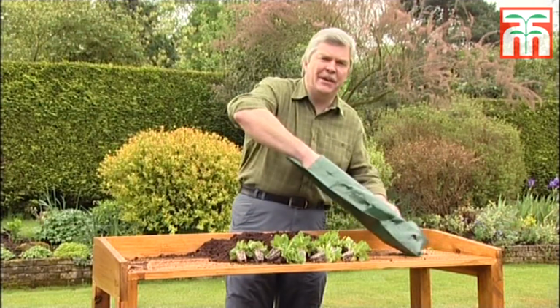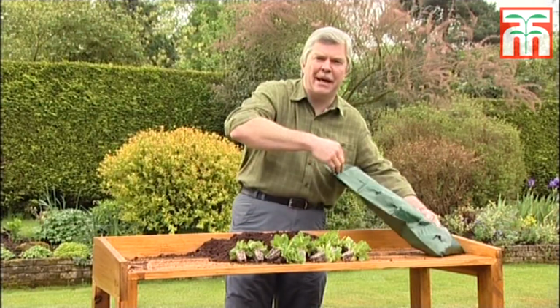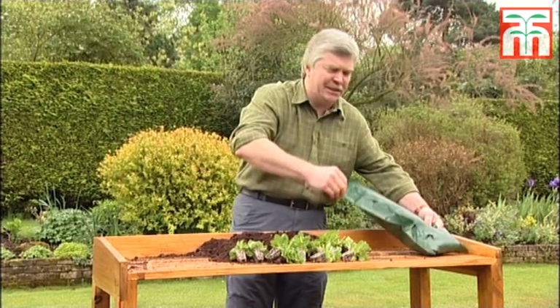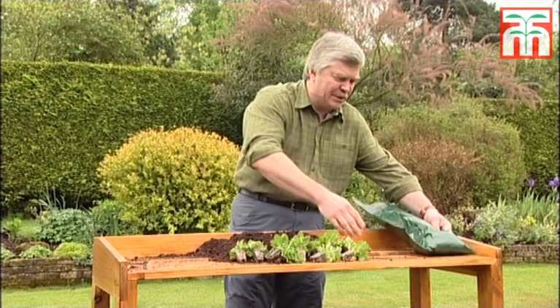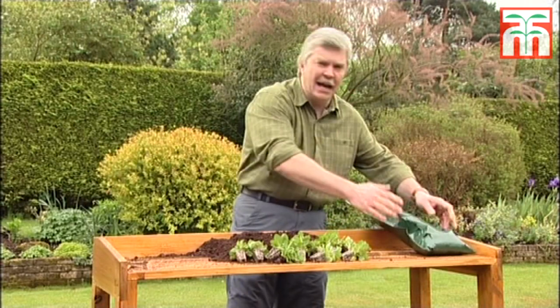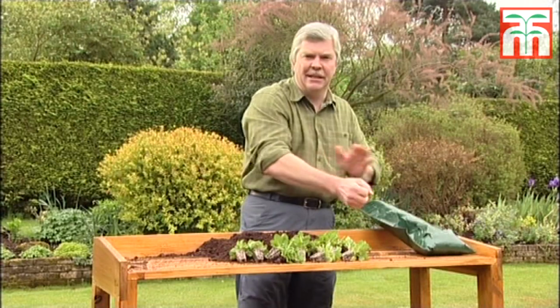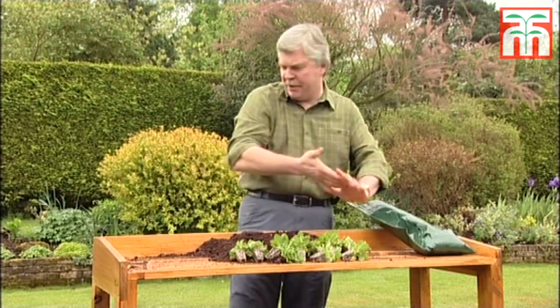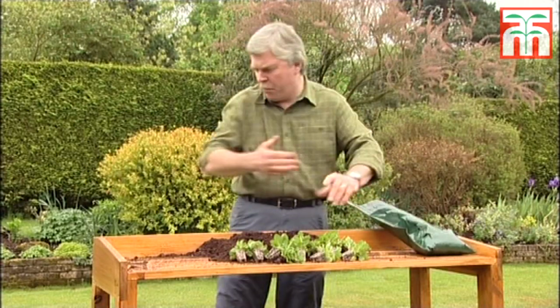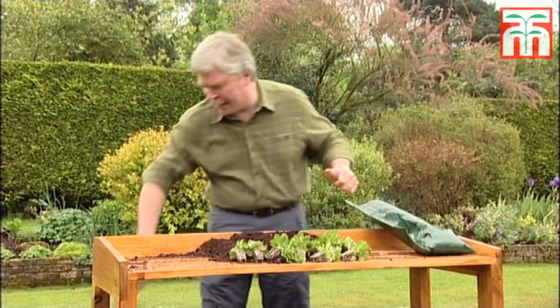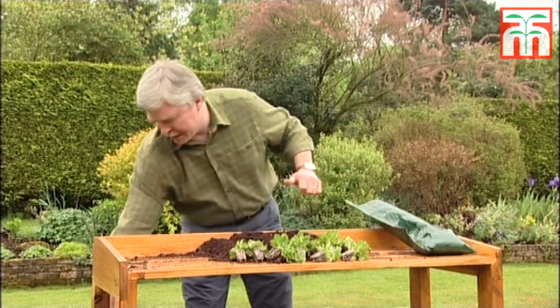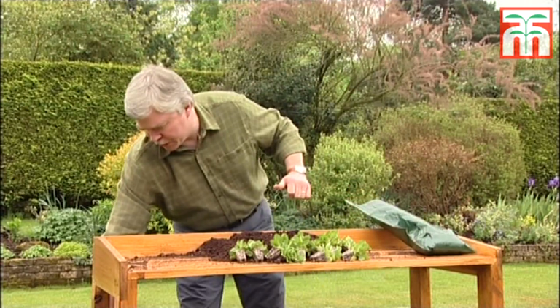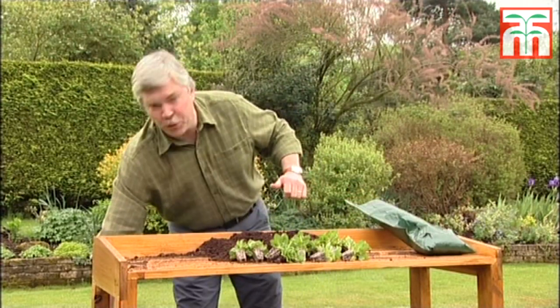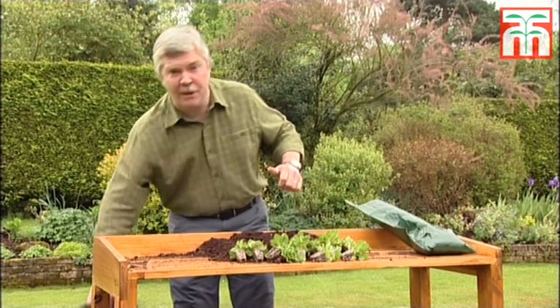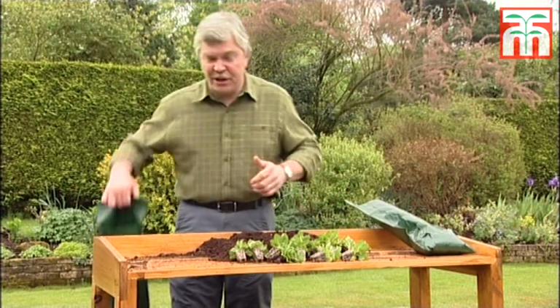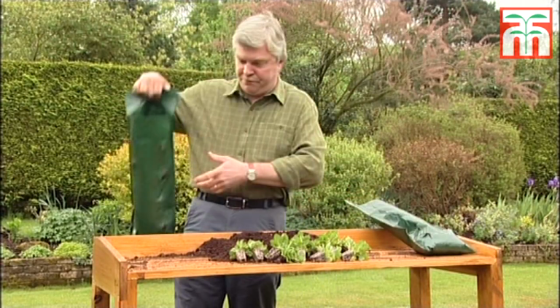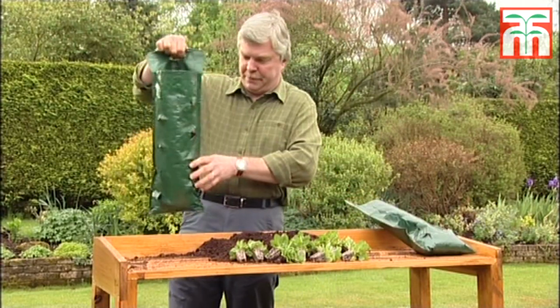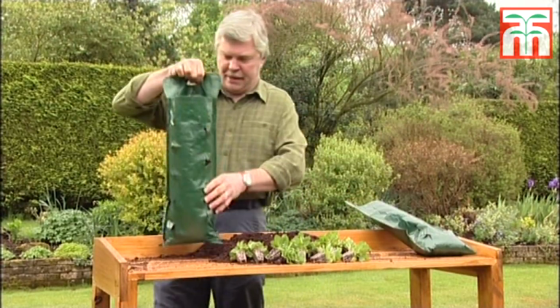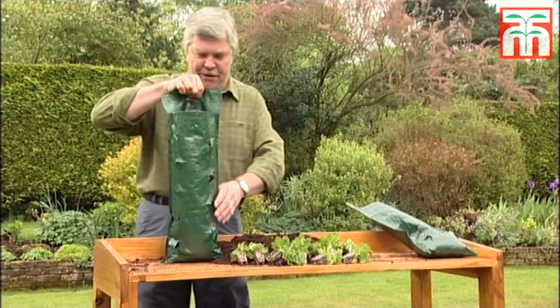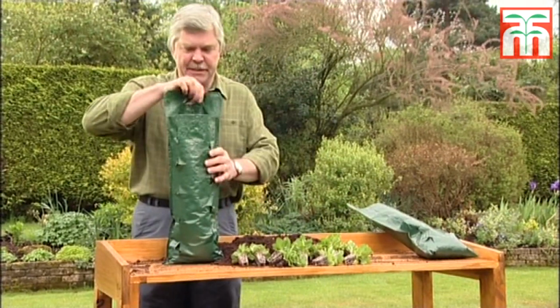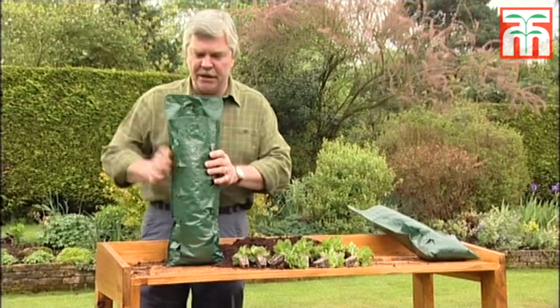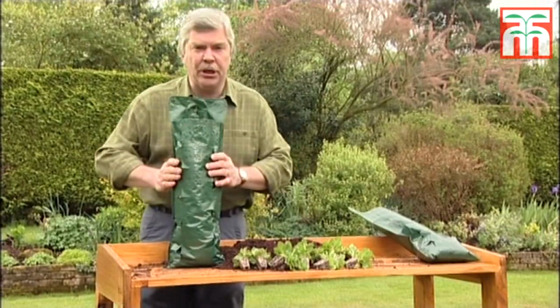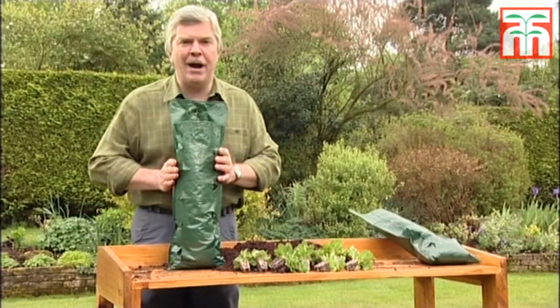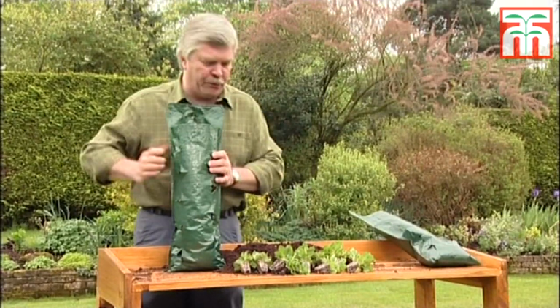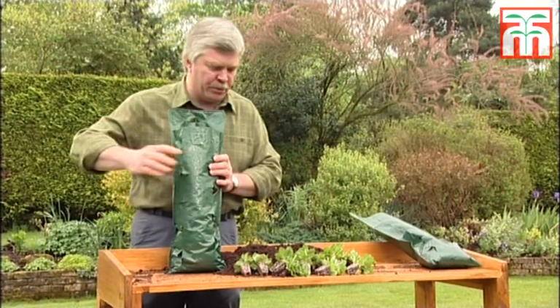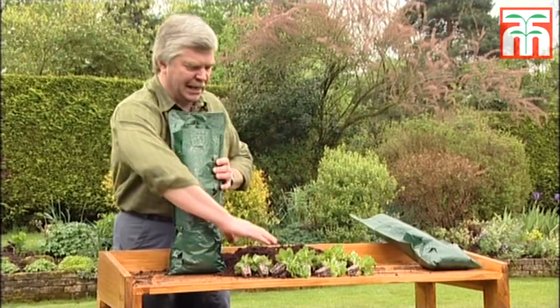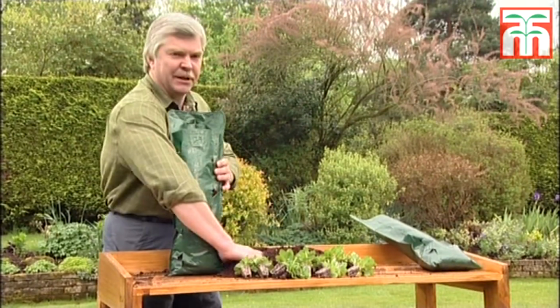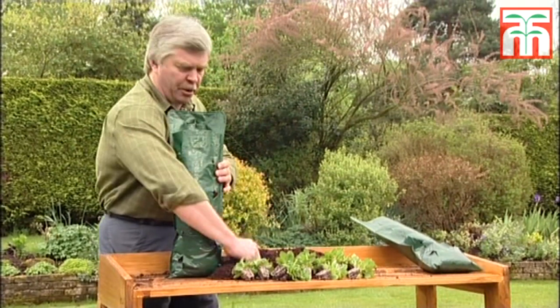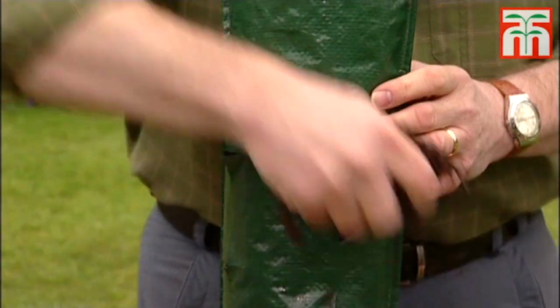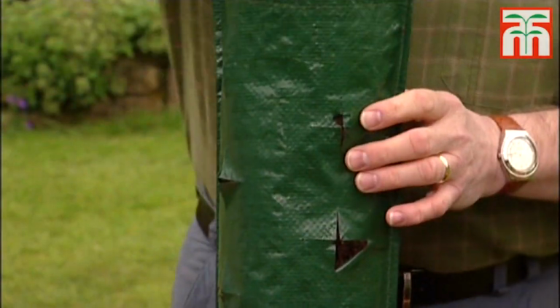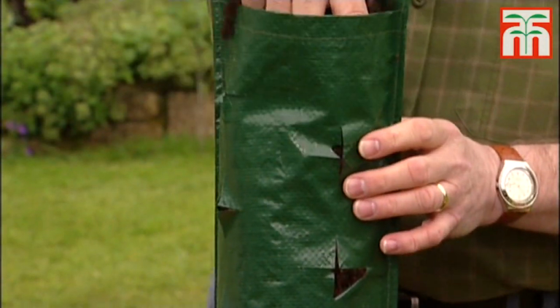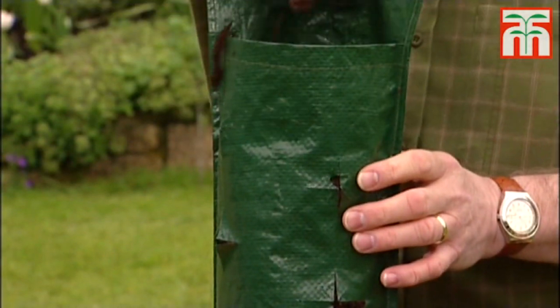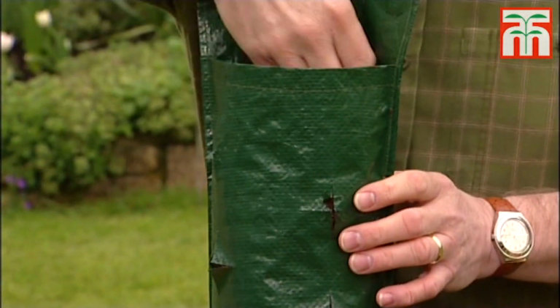Fill the bag continuously until the top. Now I've got one here that we've almost finished. Here it is, just got a couple more handfuls to put in the top here just to finish off.